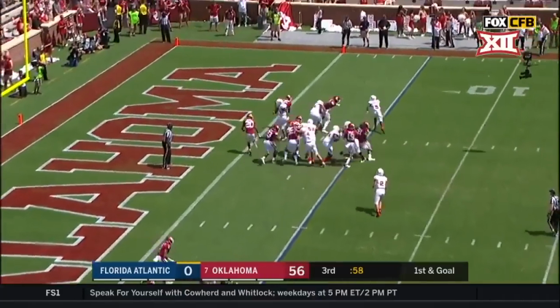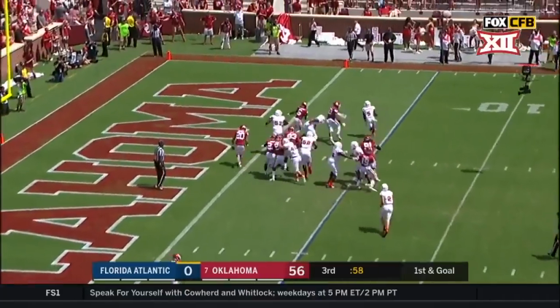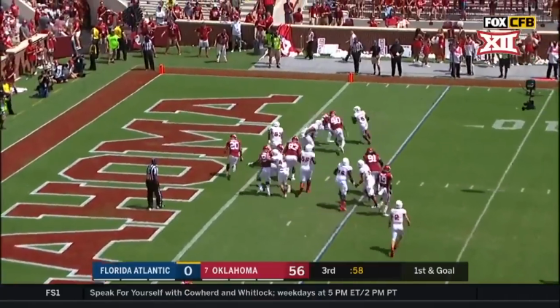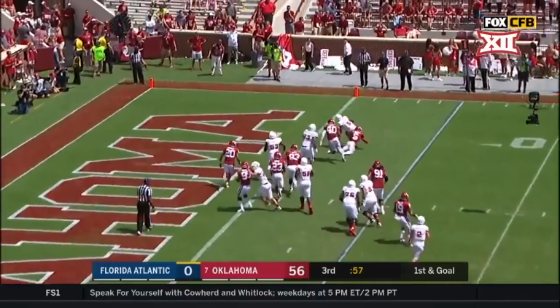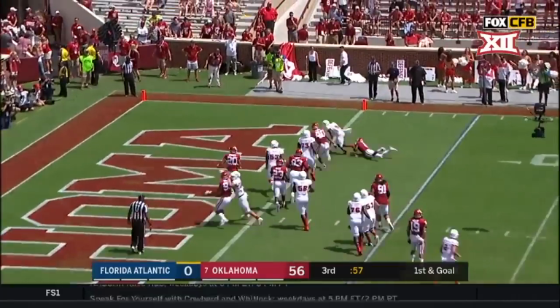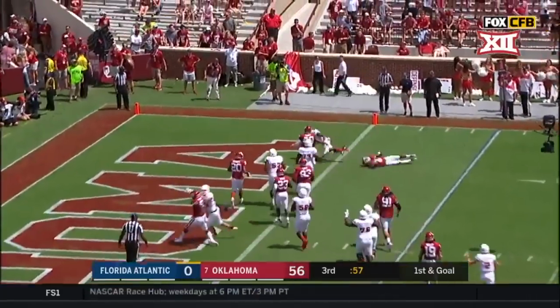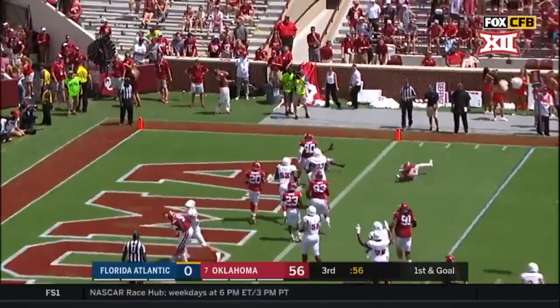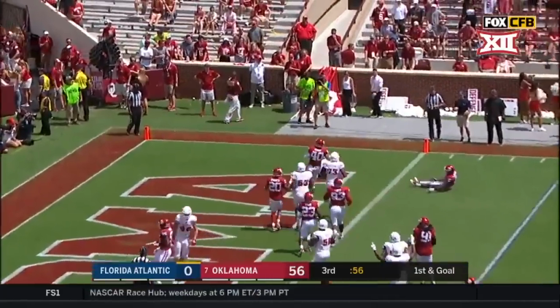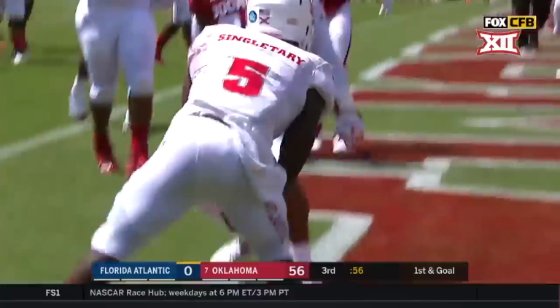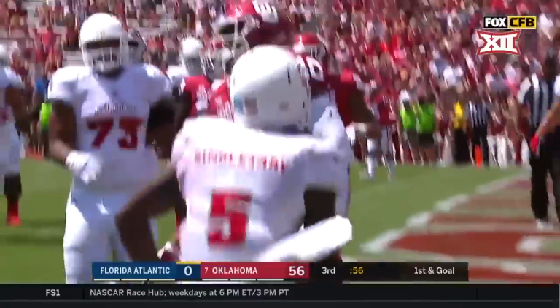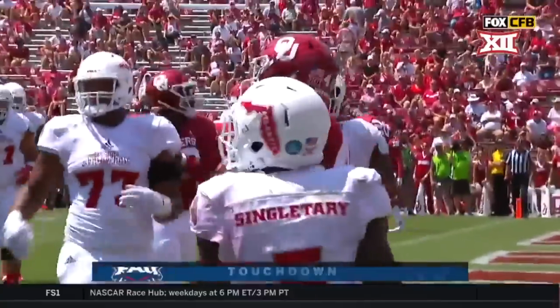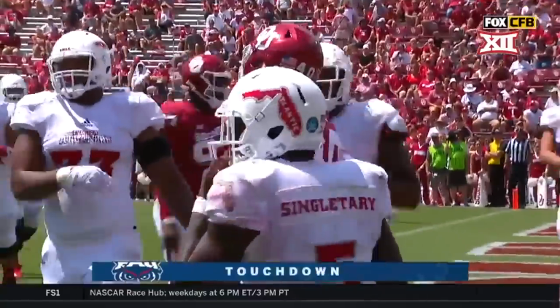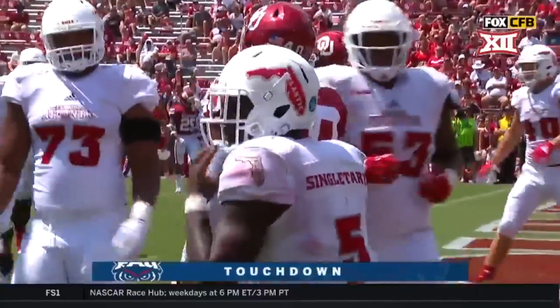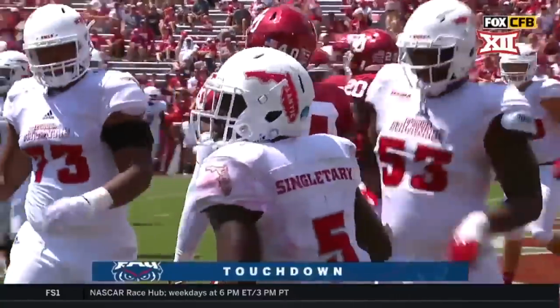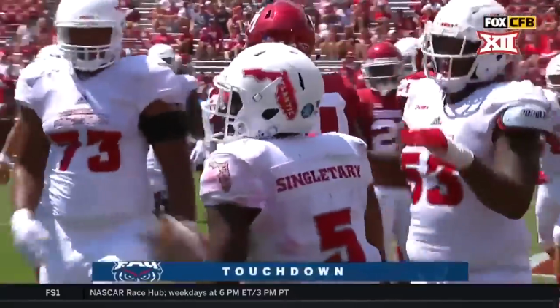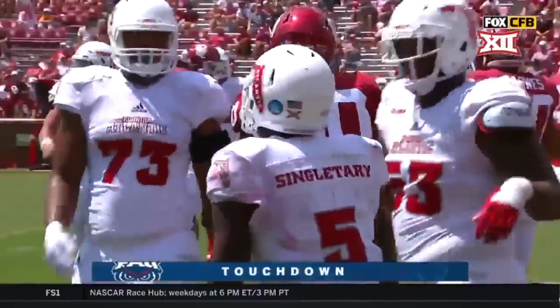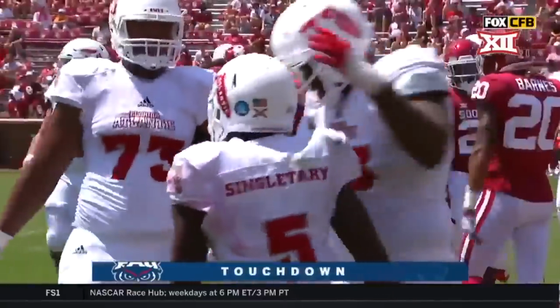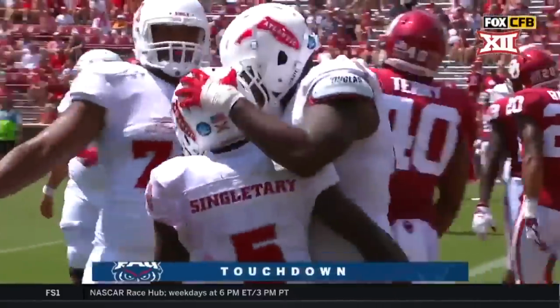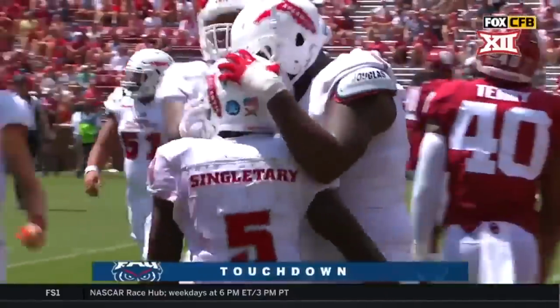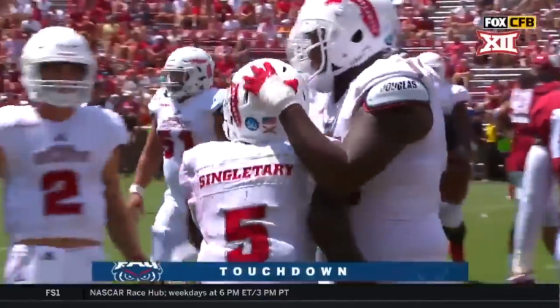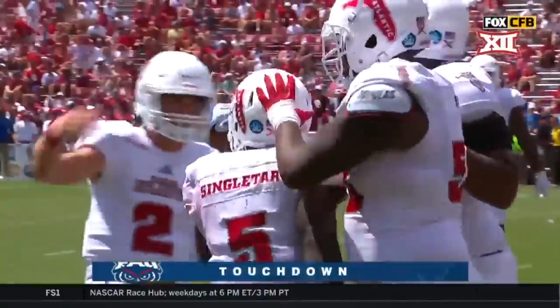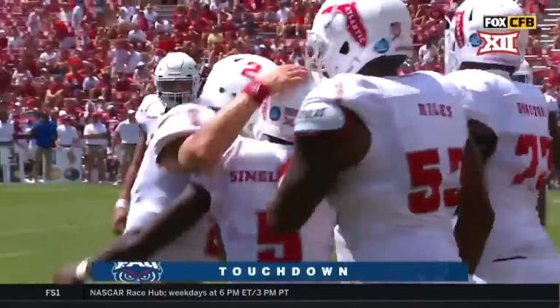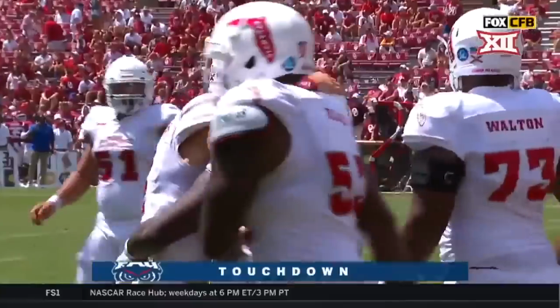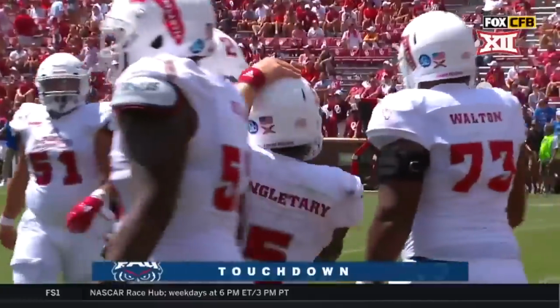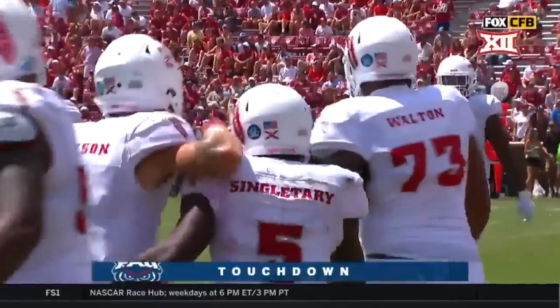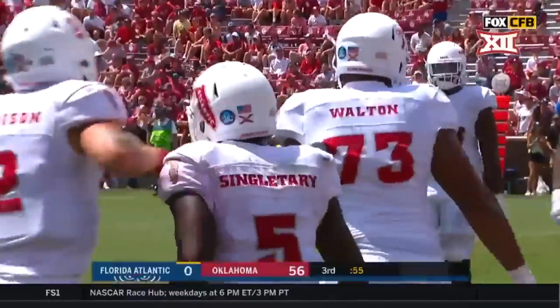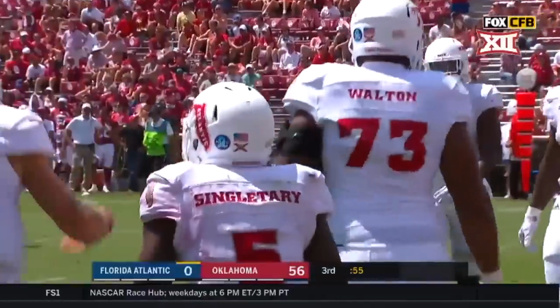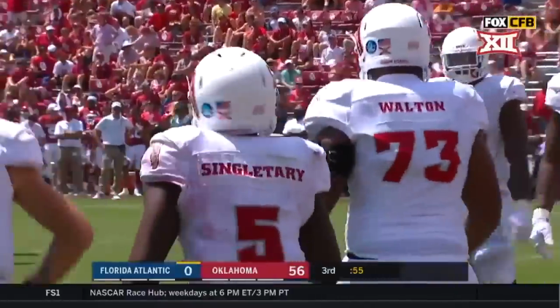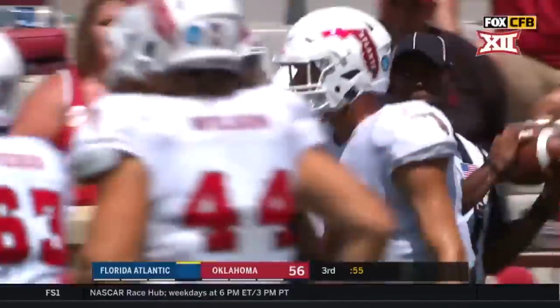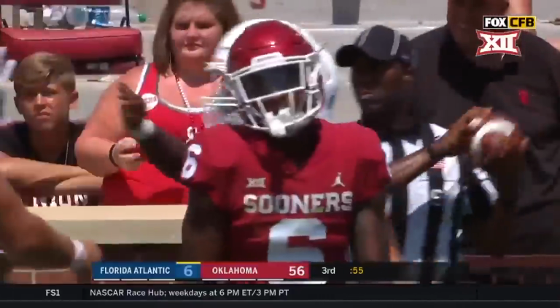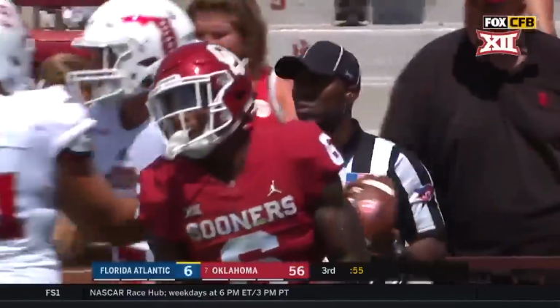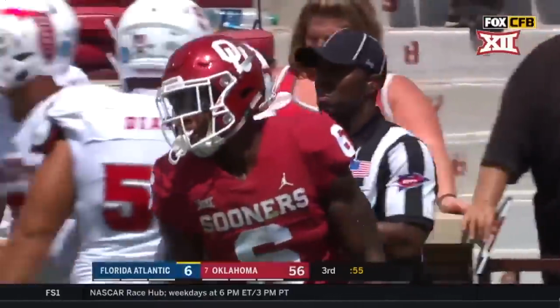Singletary spreading to the corner, and finally Florida Atlantic on the board as Devin Singletary scores the five-yard touchdown.